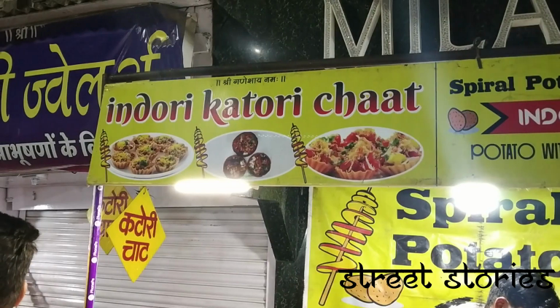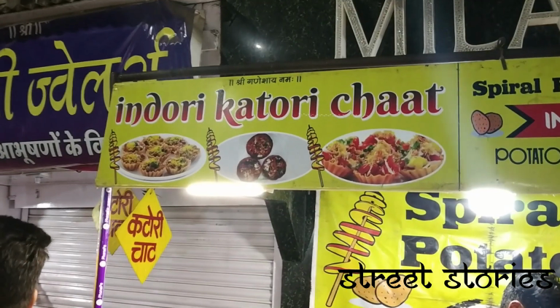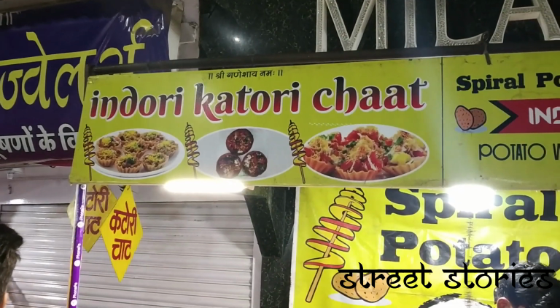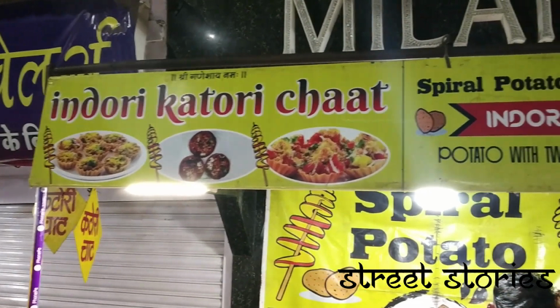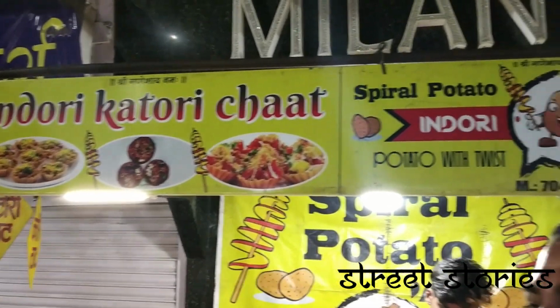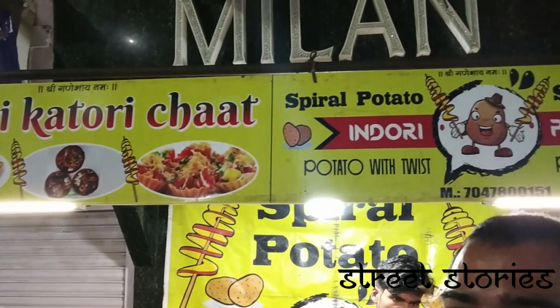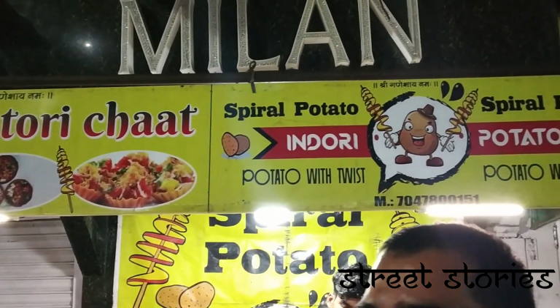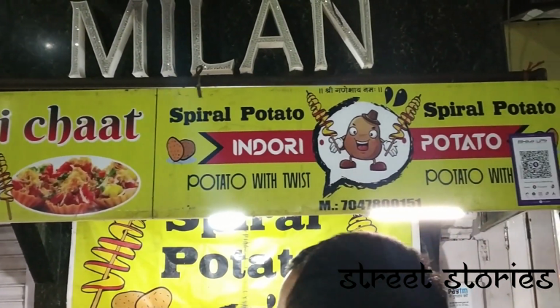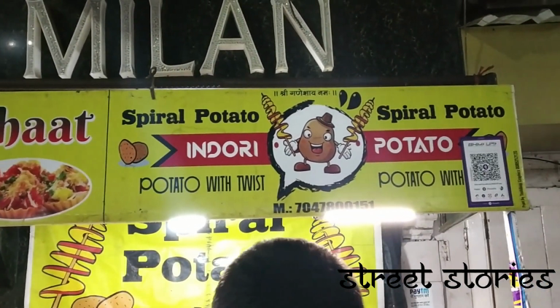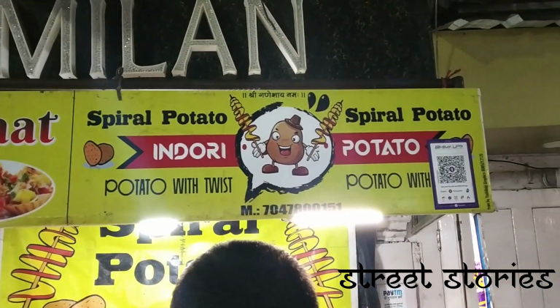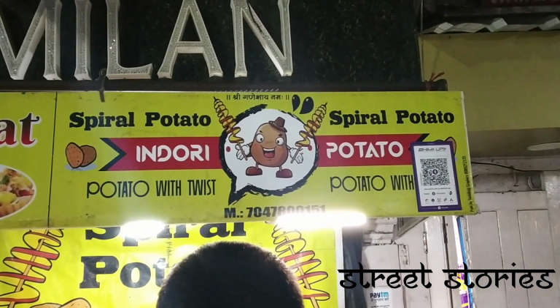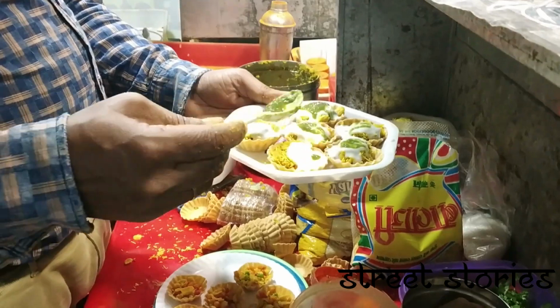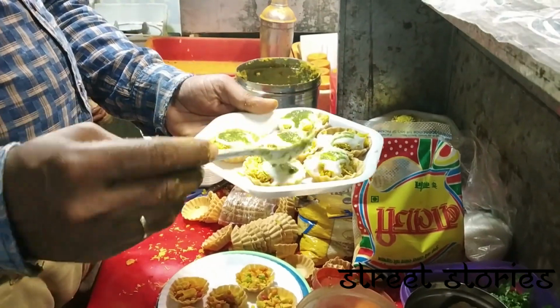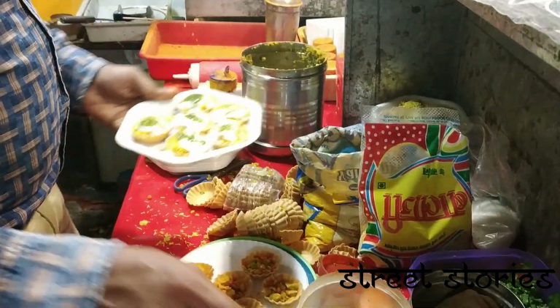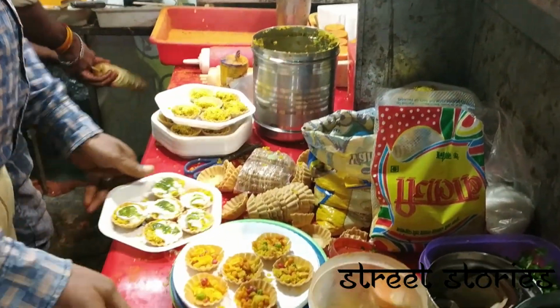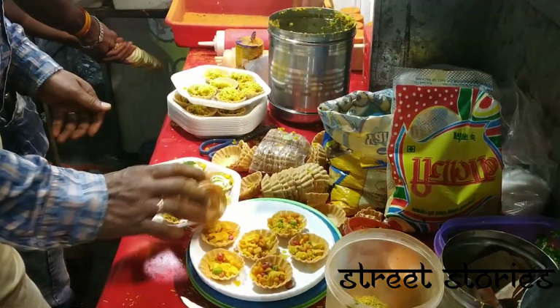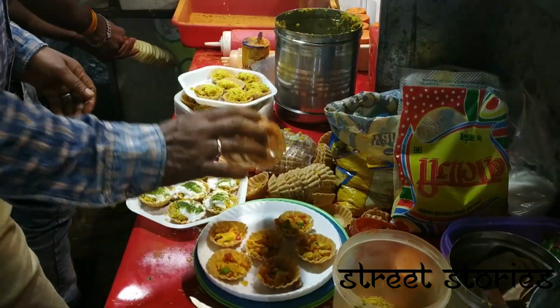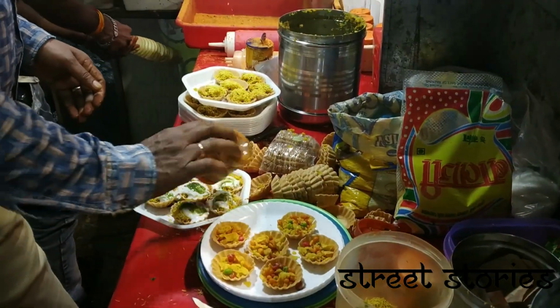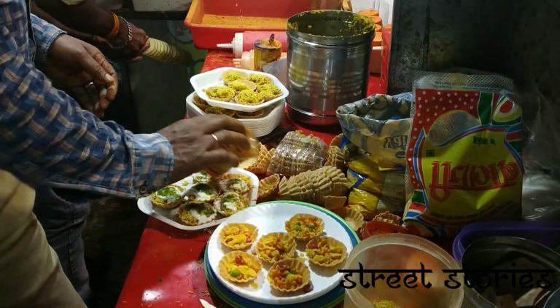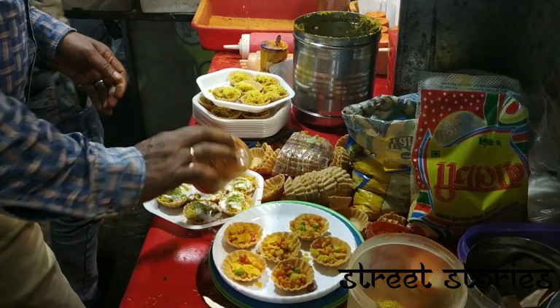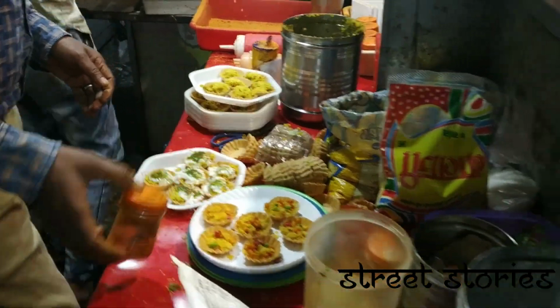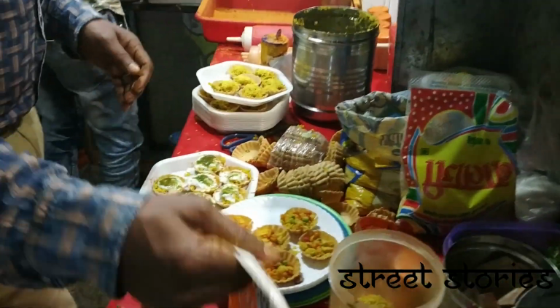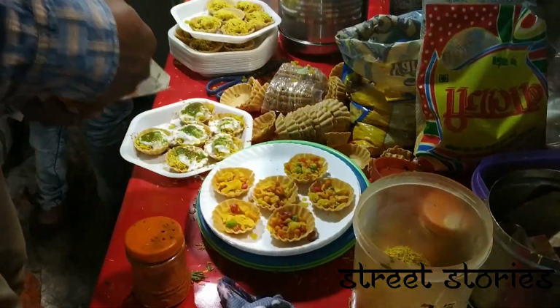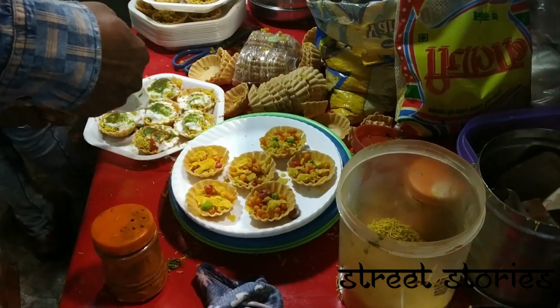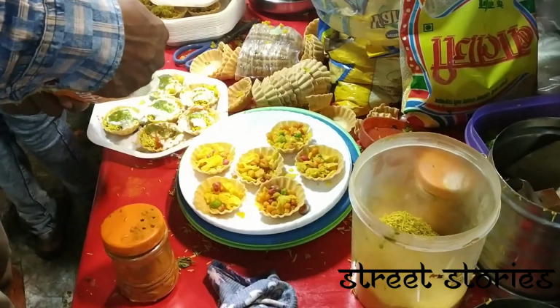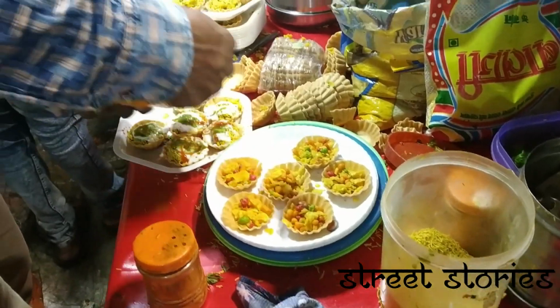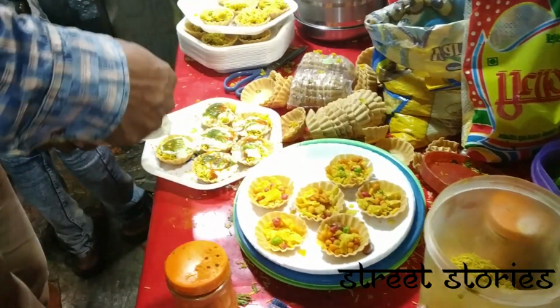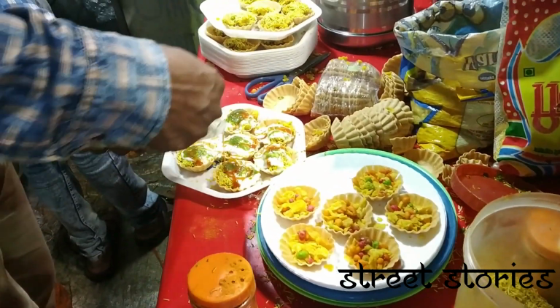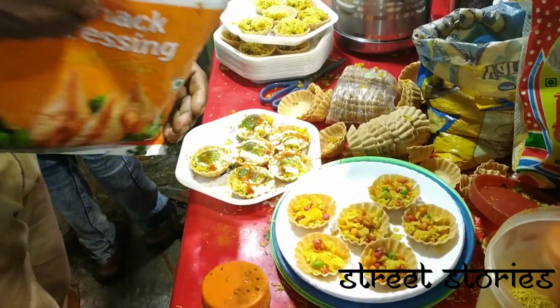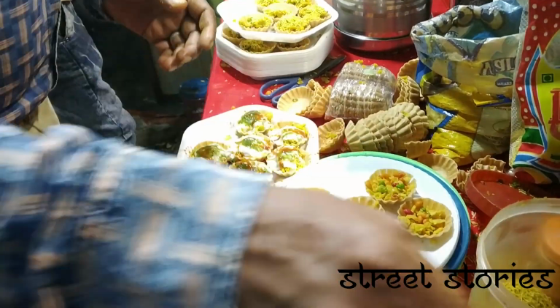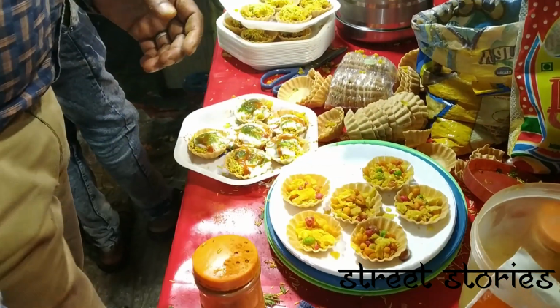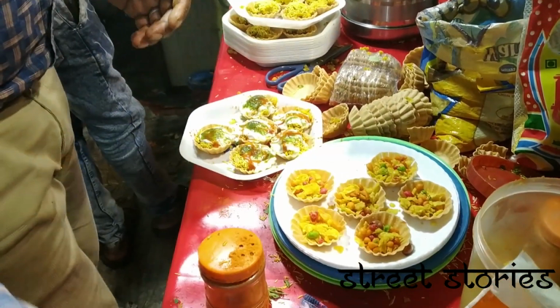The next is the Indori Katori Chaat. It is one of the specialities of Indore. The unique thing about this chaat is the shape of the papadi, which comes in the shape of a katori and is filled with farsan and topped with mayonnaise and cheese.